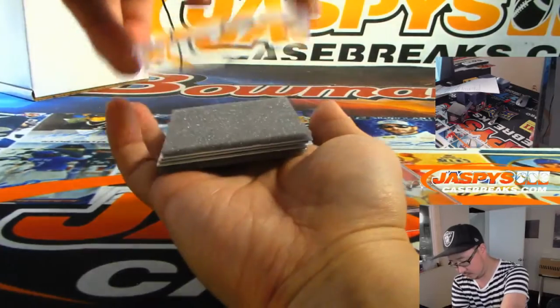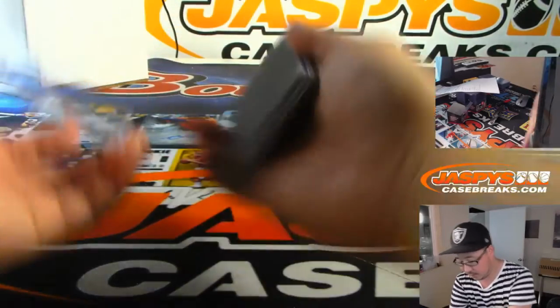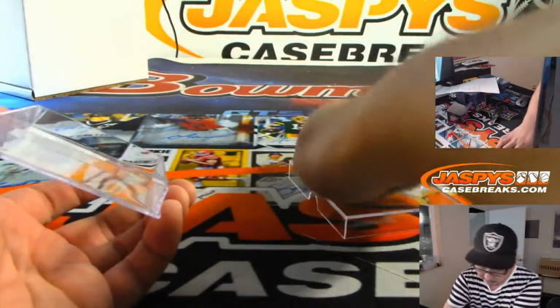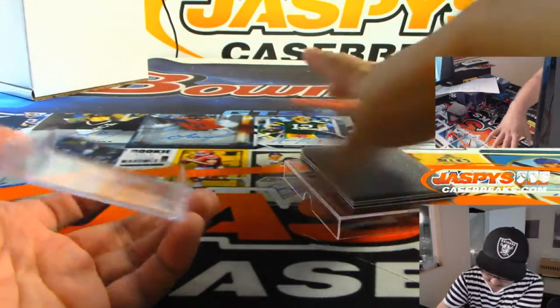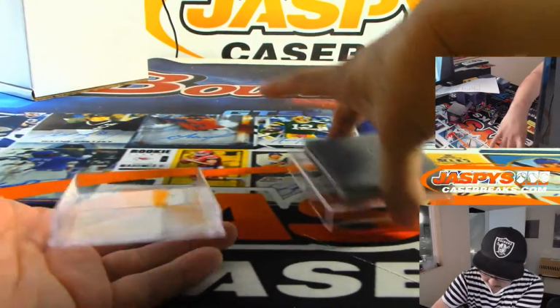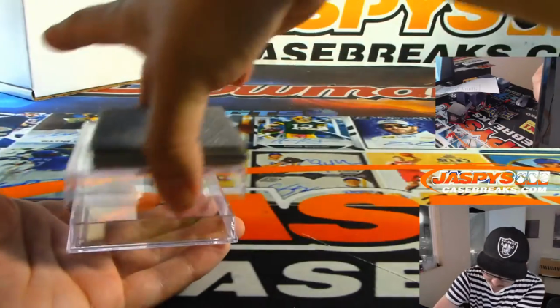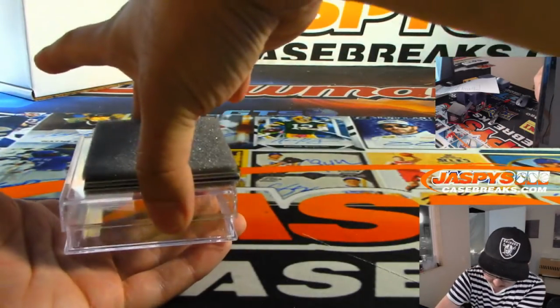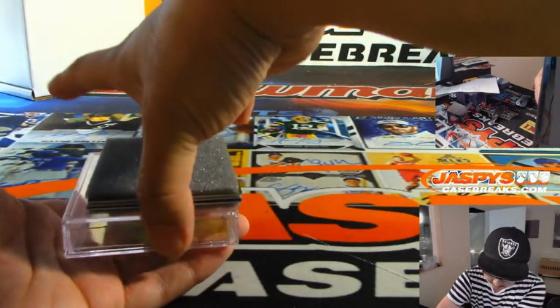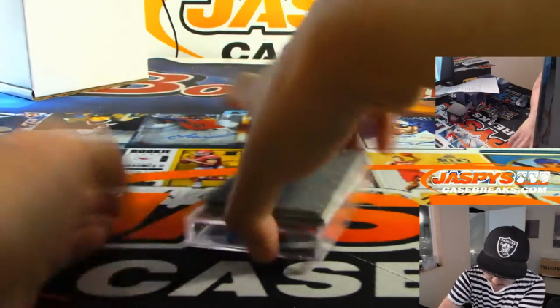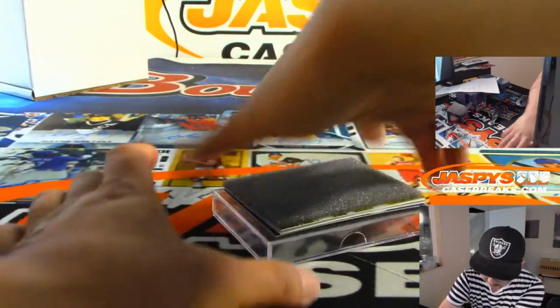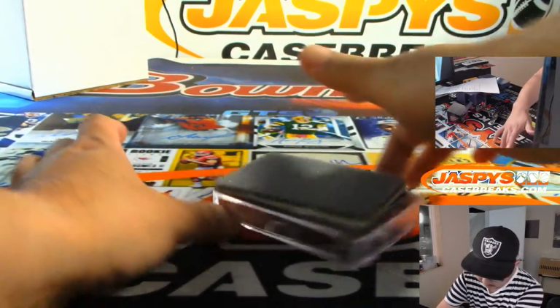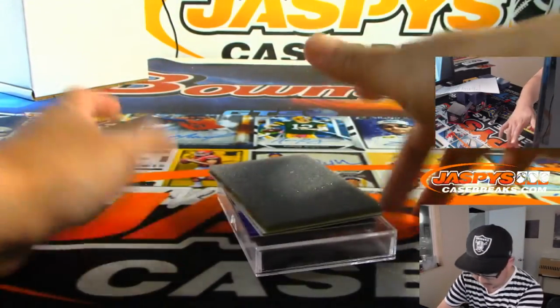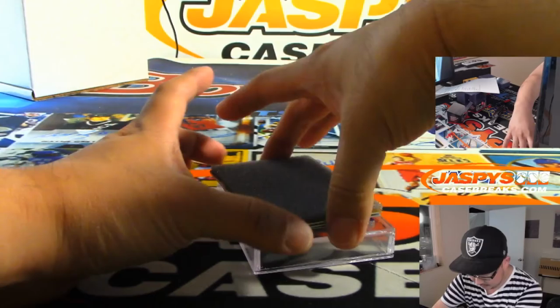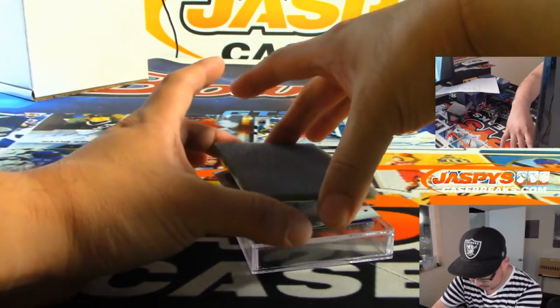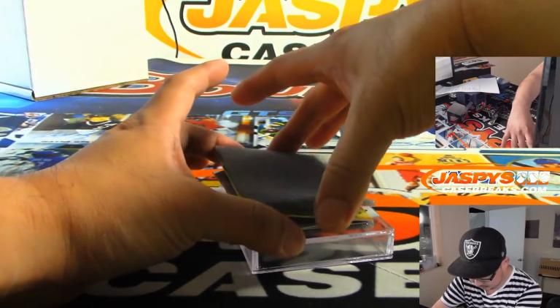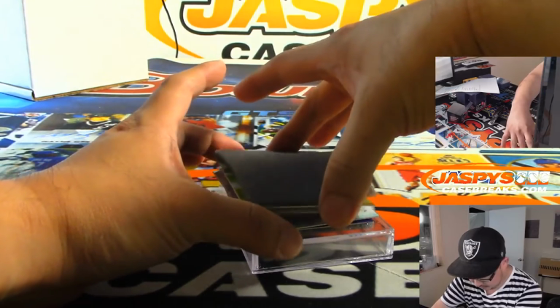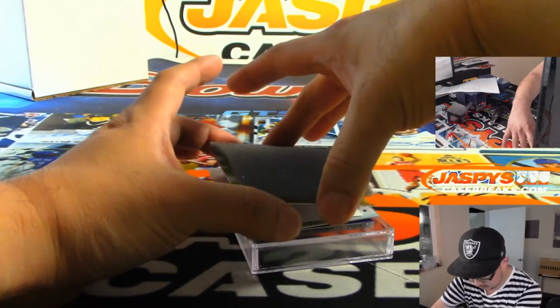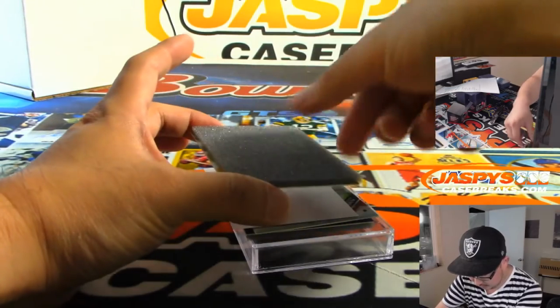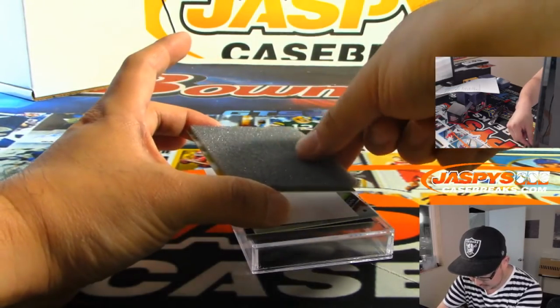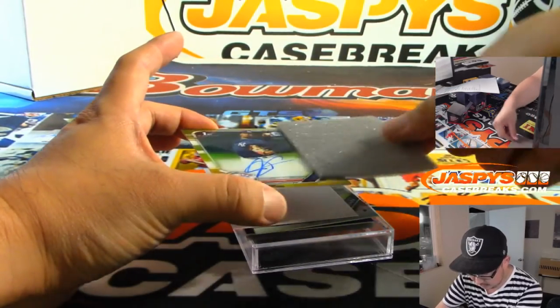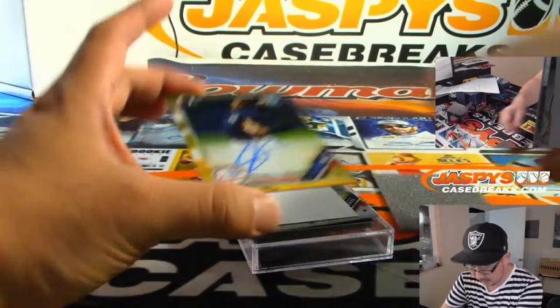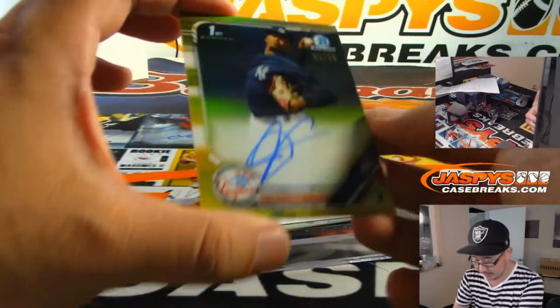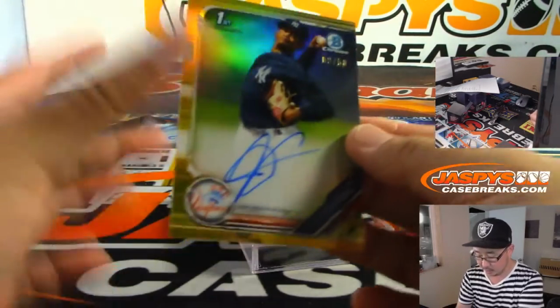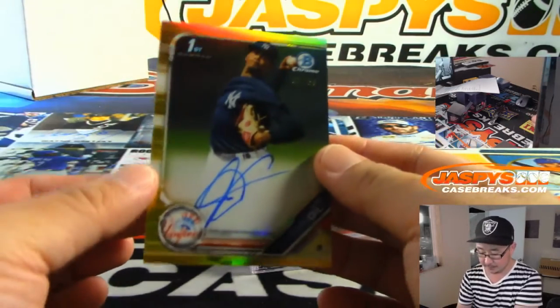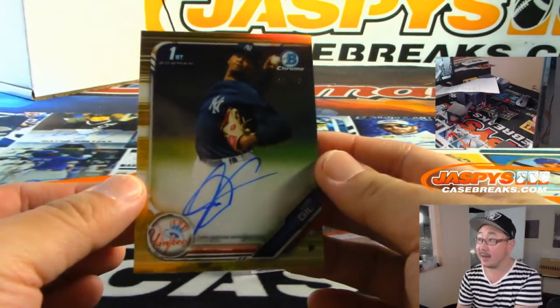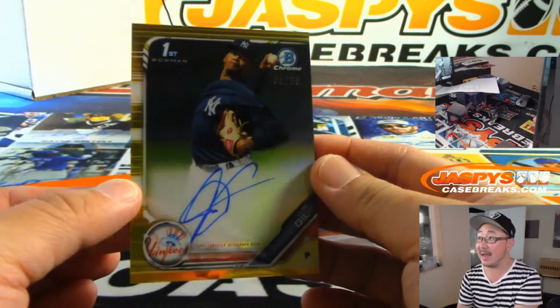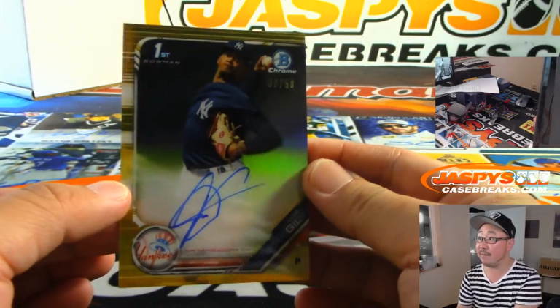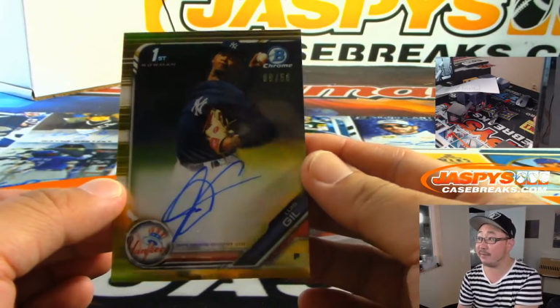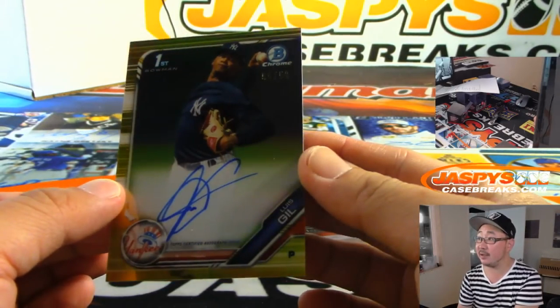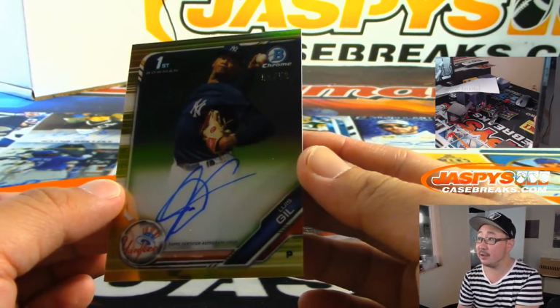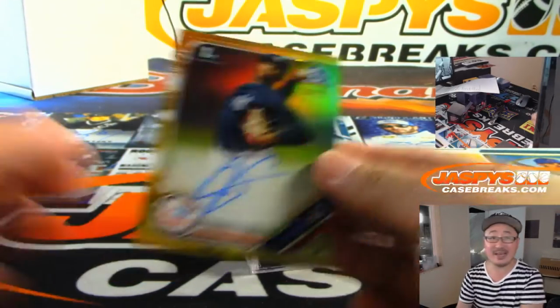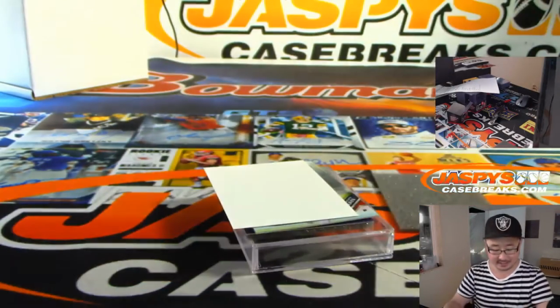I think we've got some color already. And it's gold — nine out of 50 — Luis Gil.